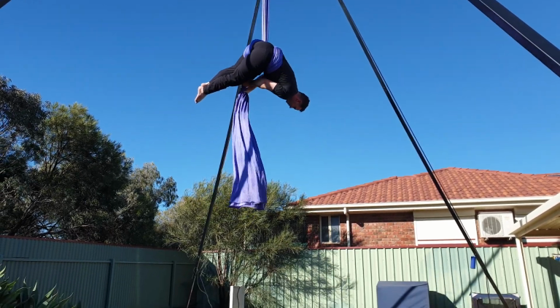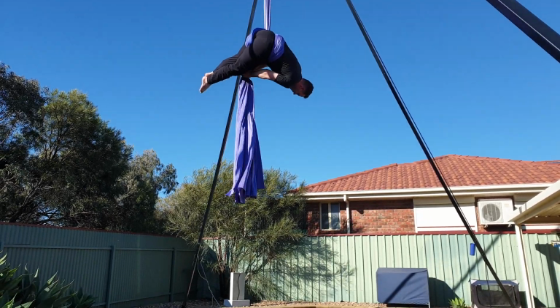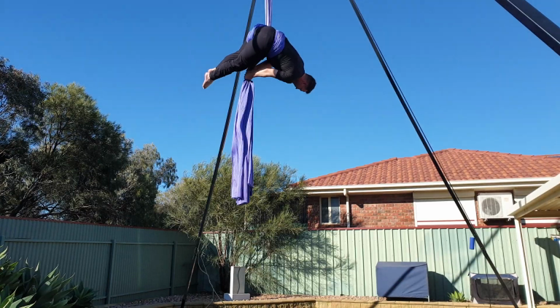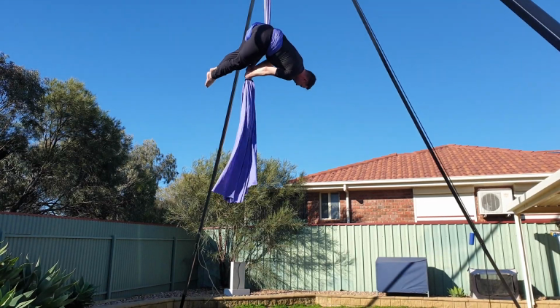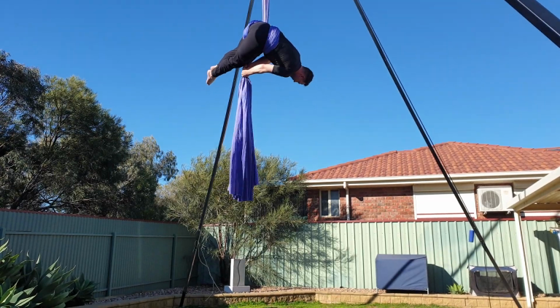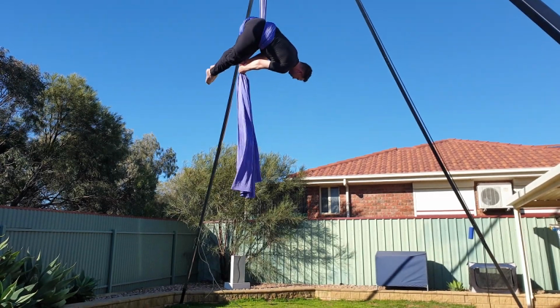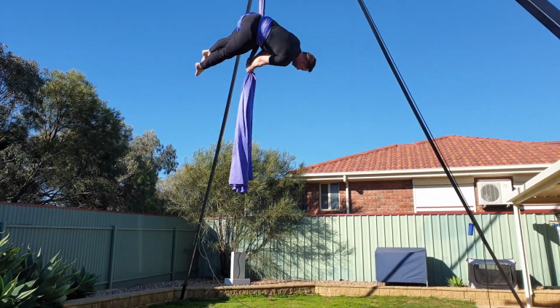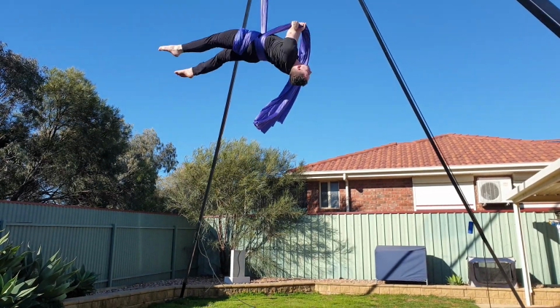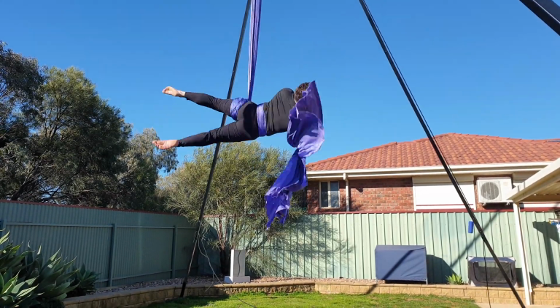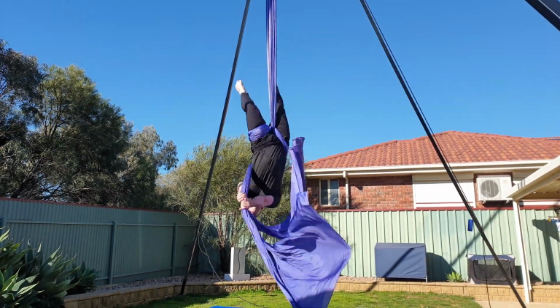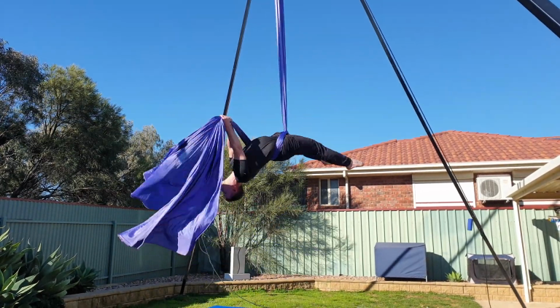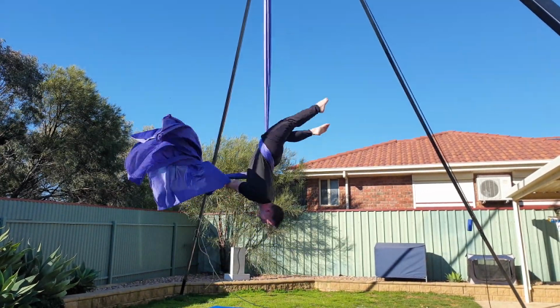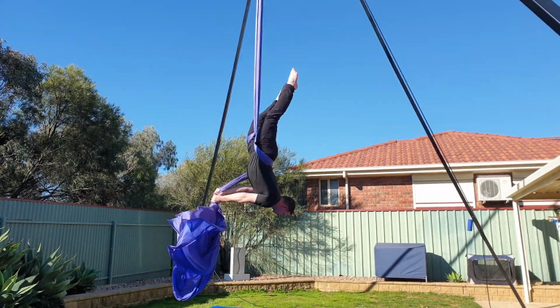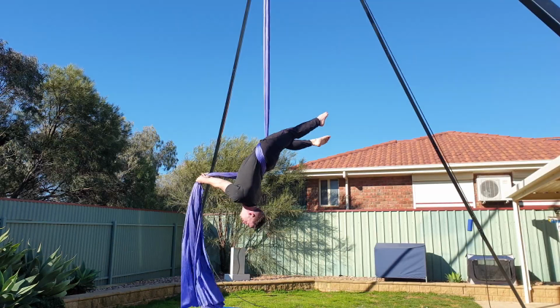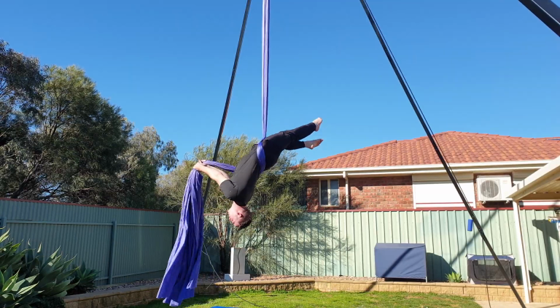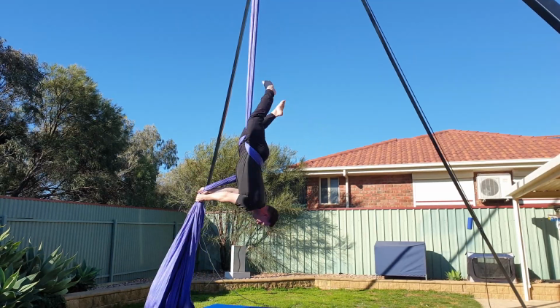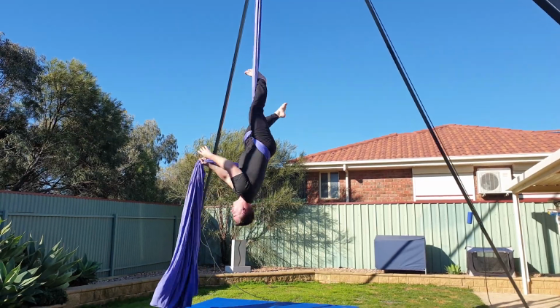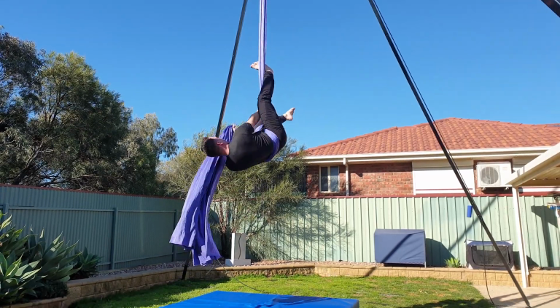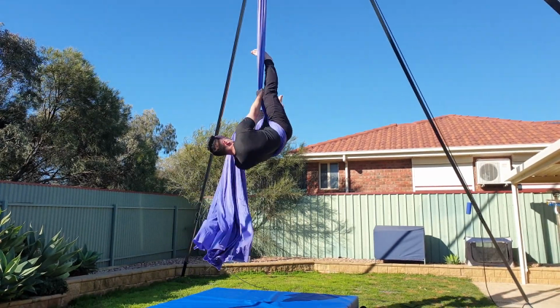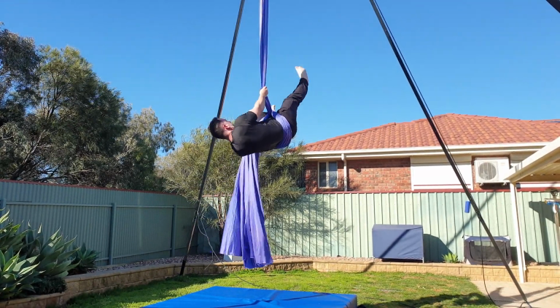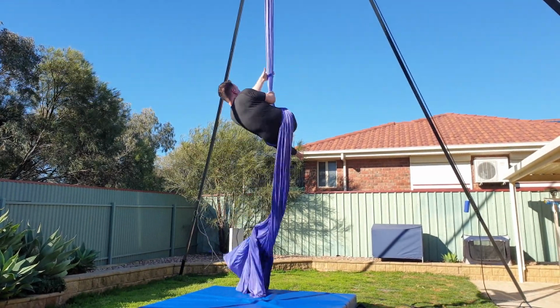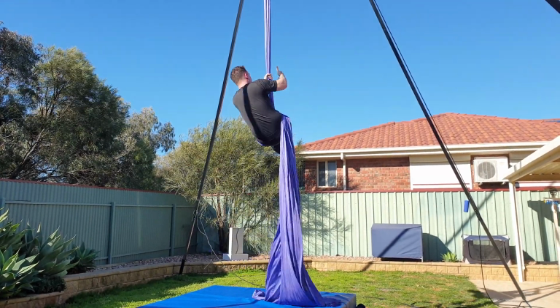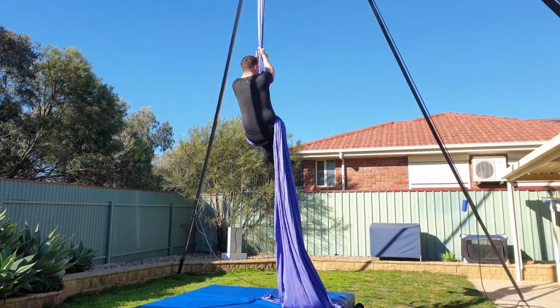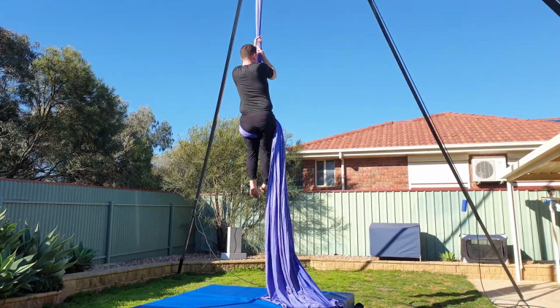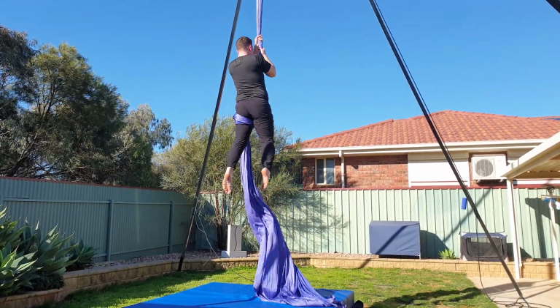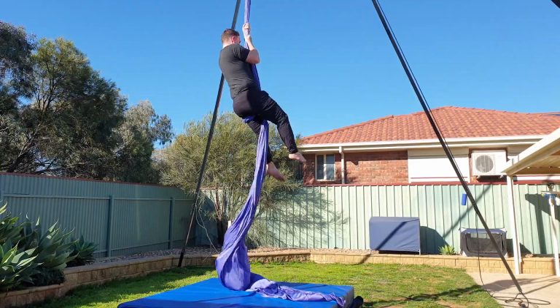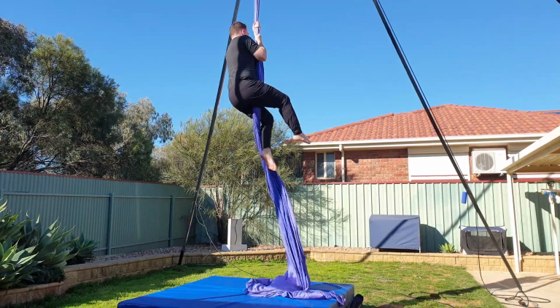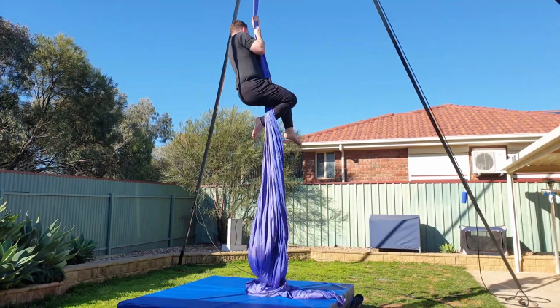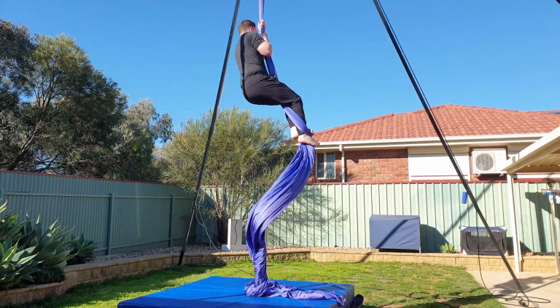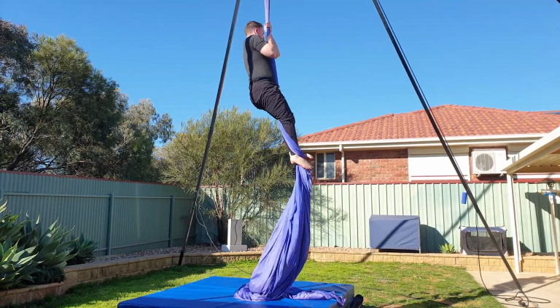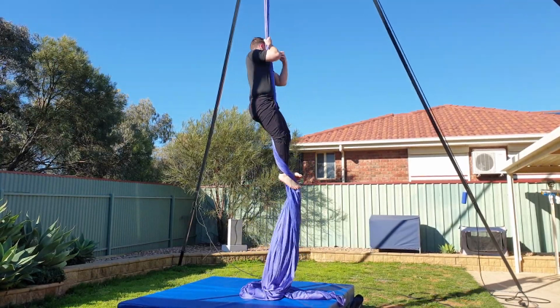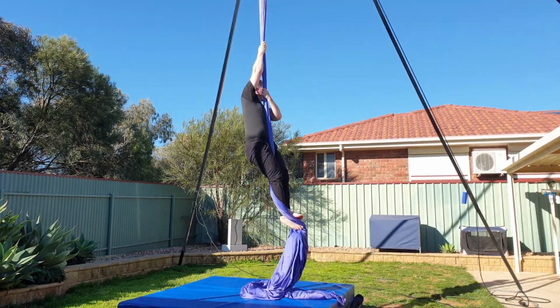Bring the tail end out in front of you and then pull it tight. When you're ready to drop, extend your hips and arch back, keeping a tight hold of the tail end of the fabric. Try to keep your legs as straight as possible. To exit, sit up and then climb up the pole end of the silk until the fabrics unravel from your legs before coming back to a climb.